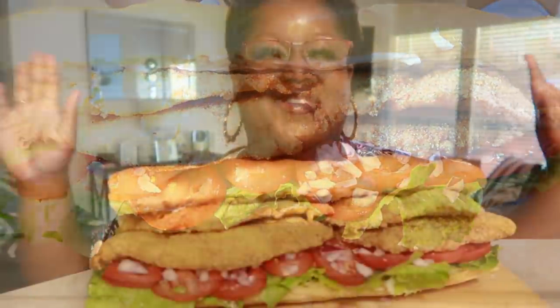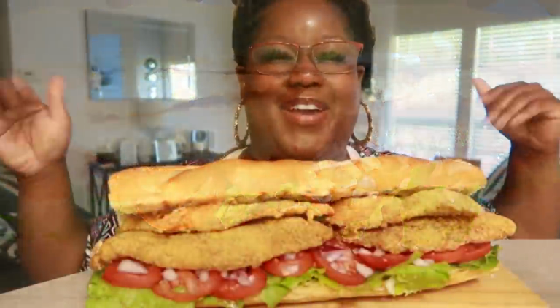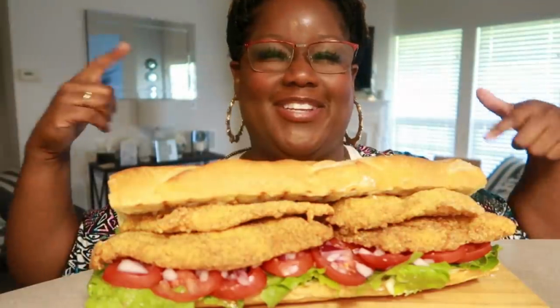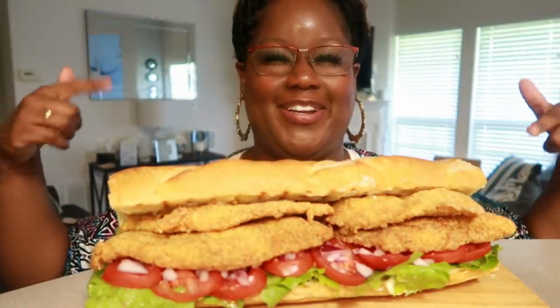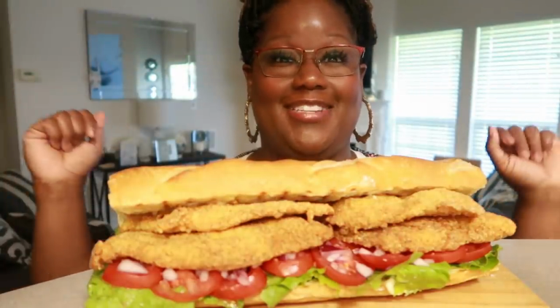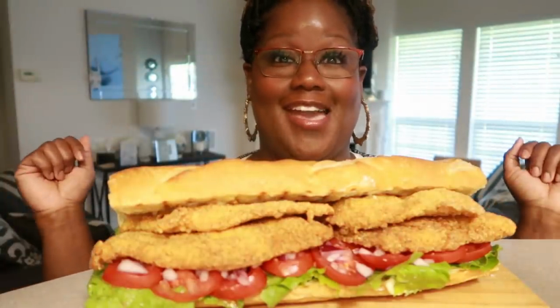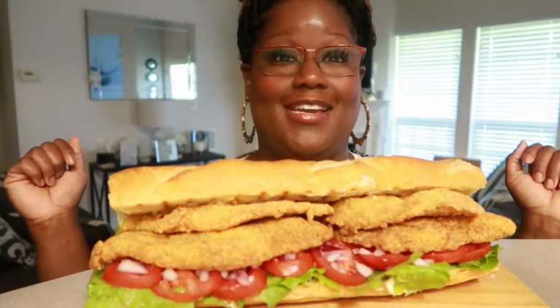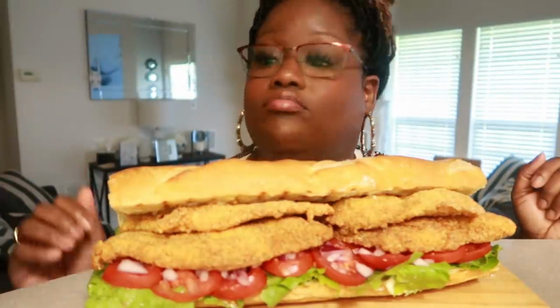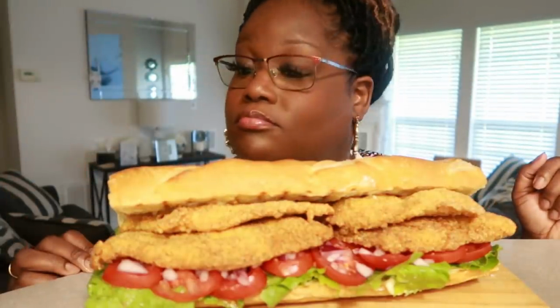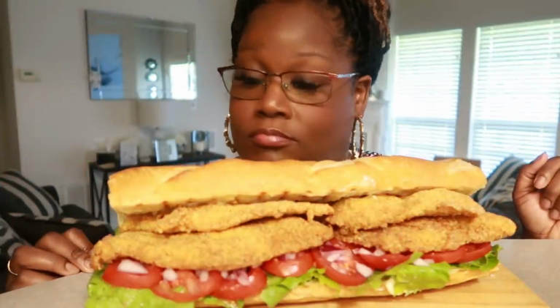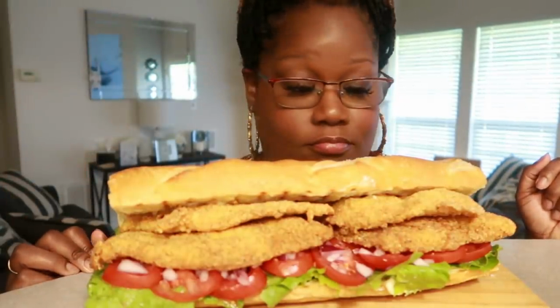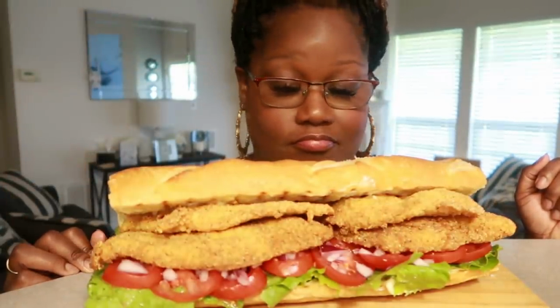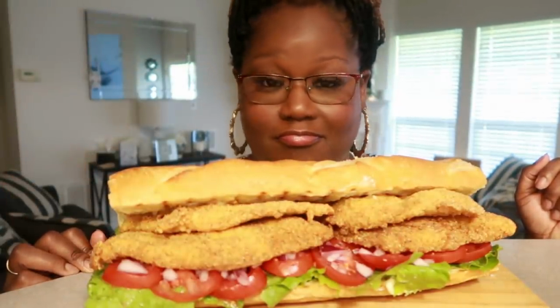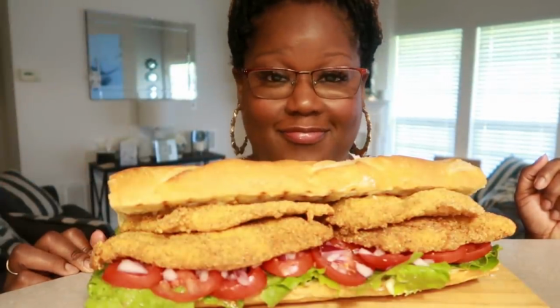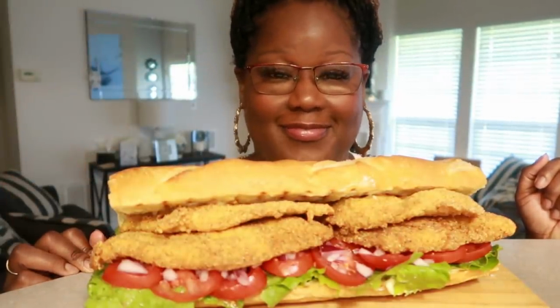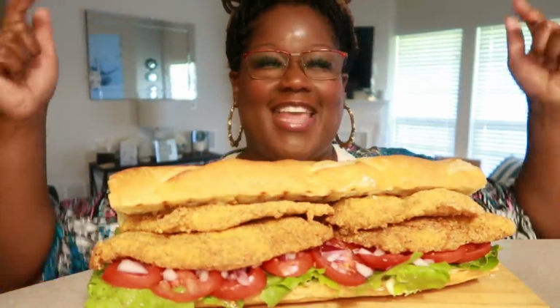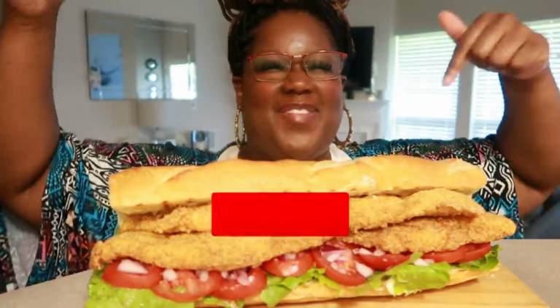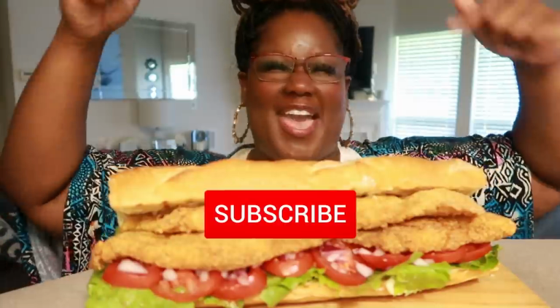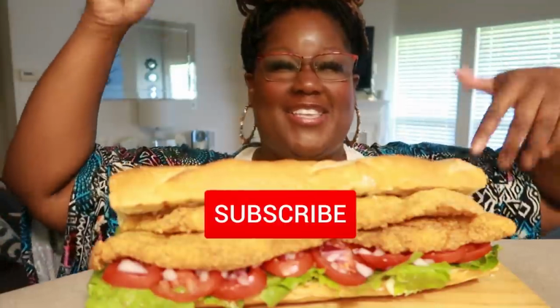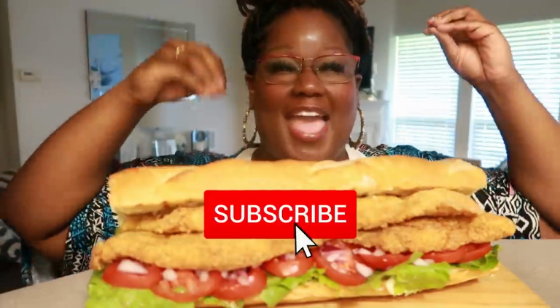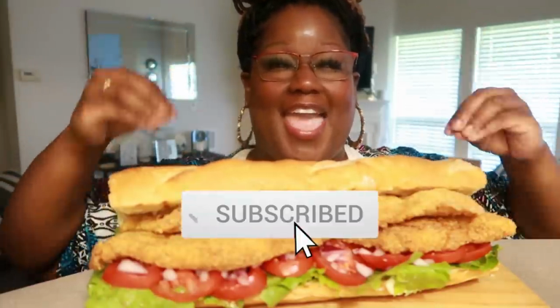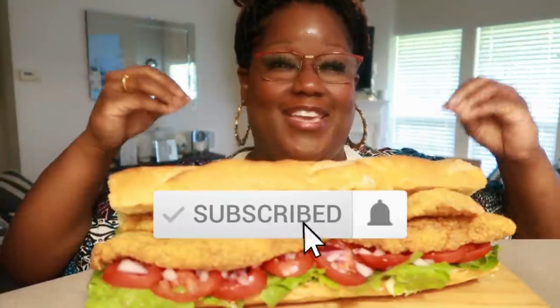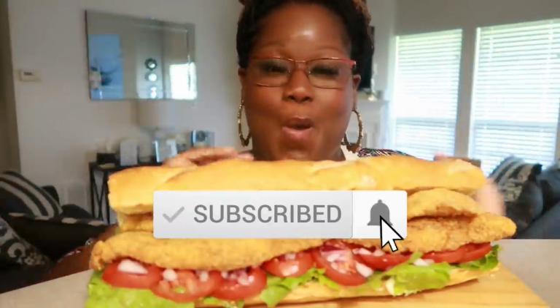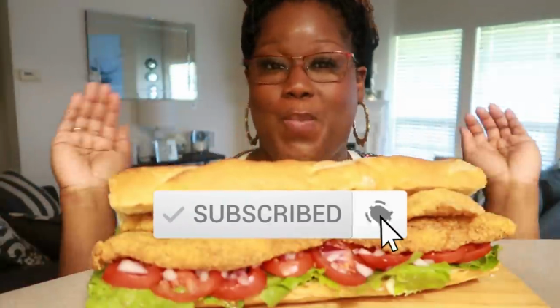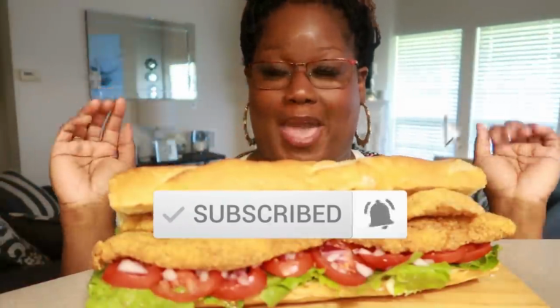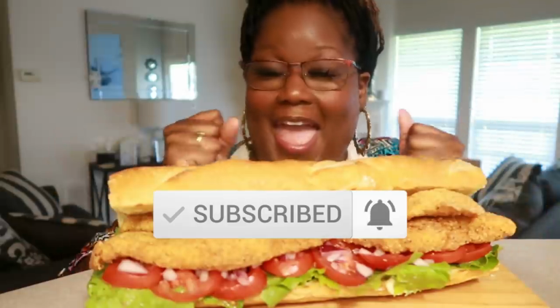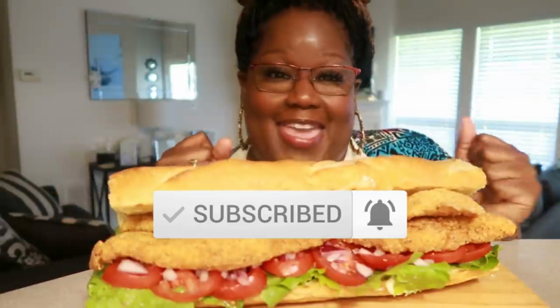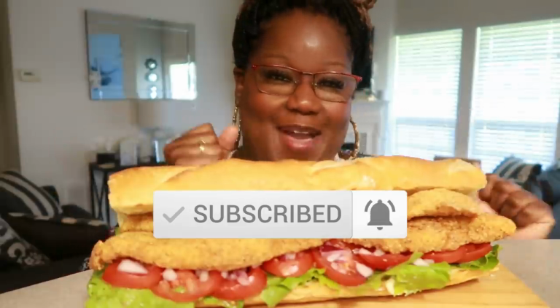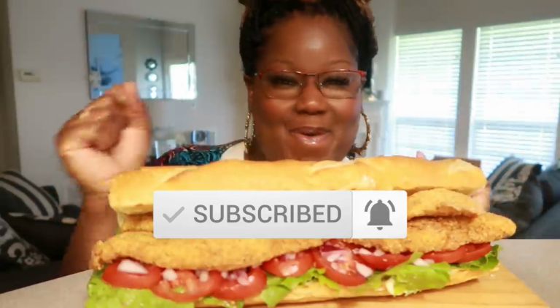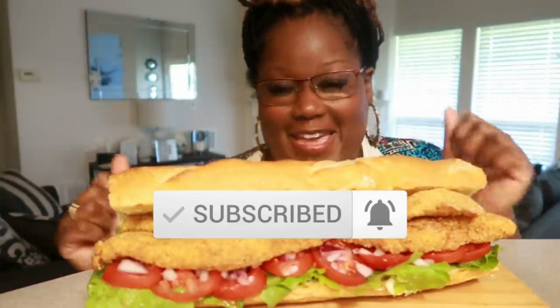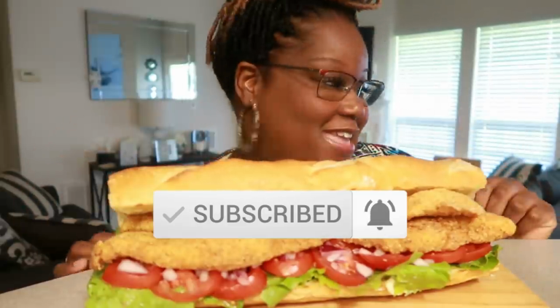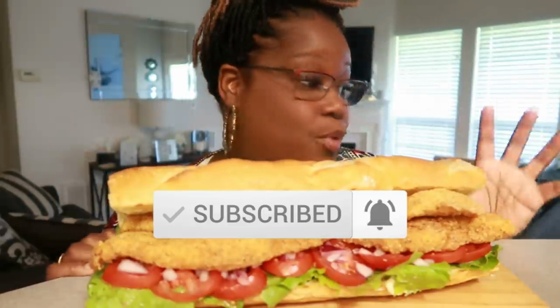Hey, what's up everyone? Welcome back to my channel. It's your girl, Mirio. And today, baby, we have ourselves a catfish po'boy. Yeah, boy, yeah, yeah, boy.